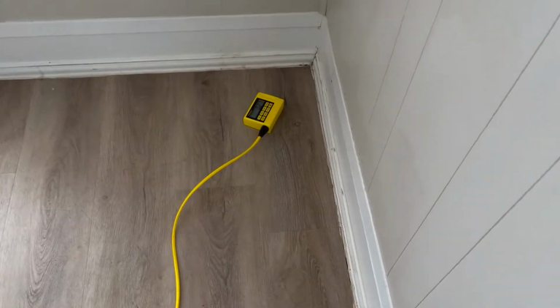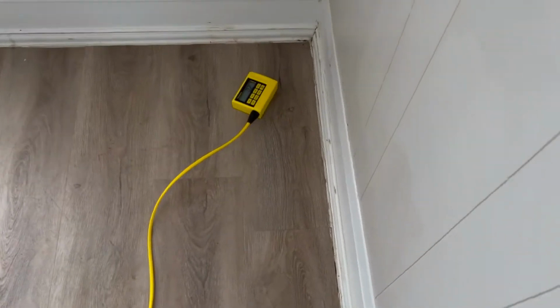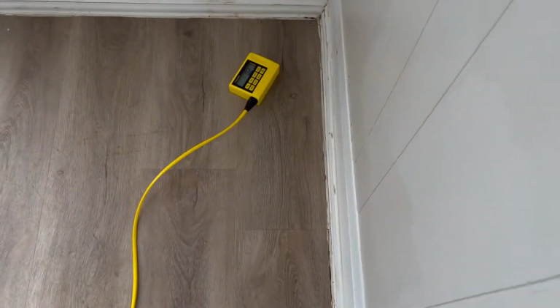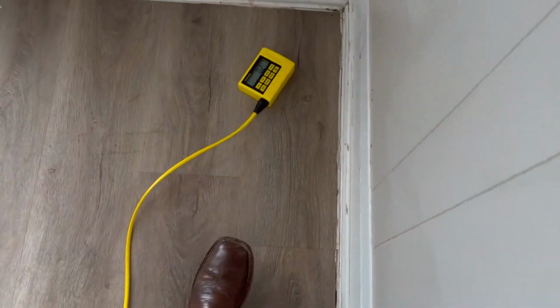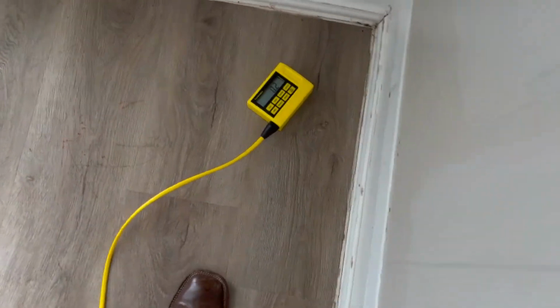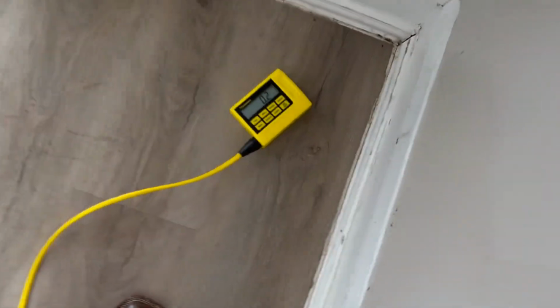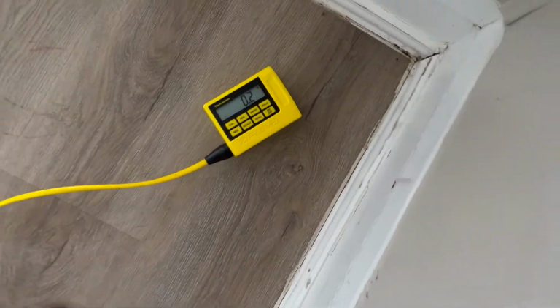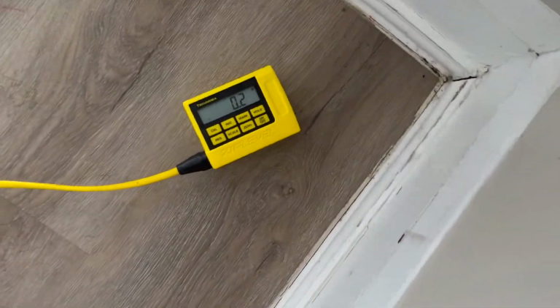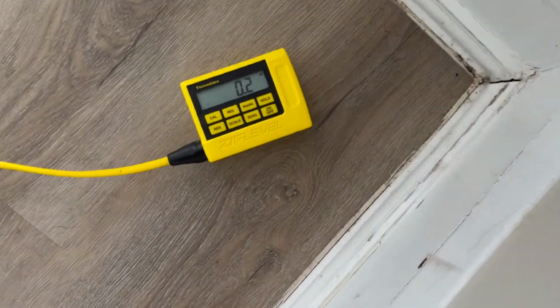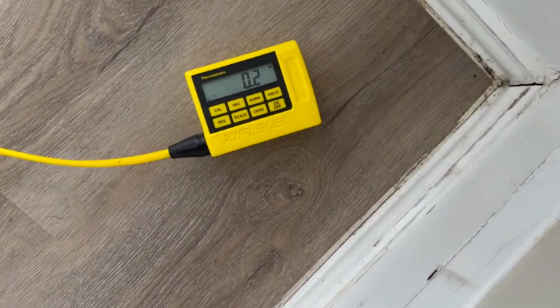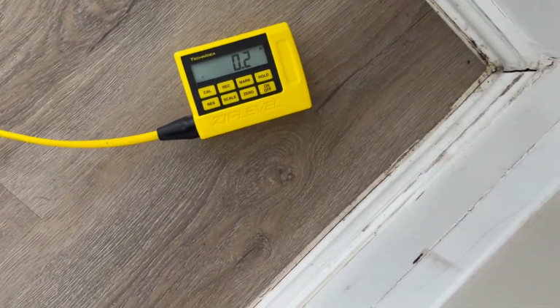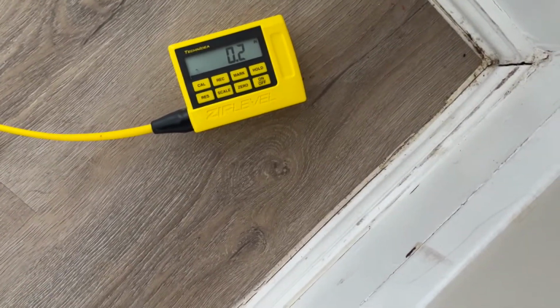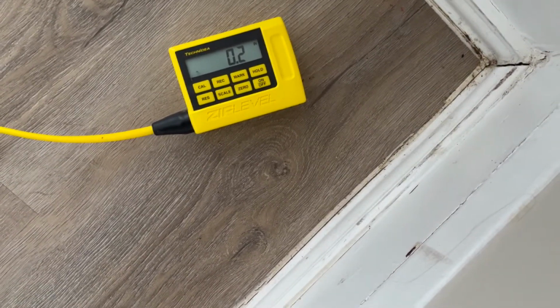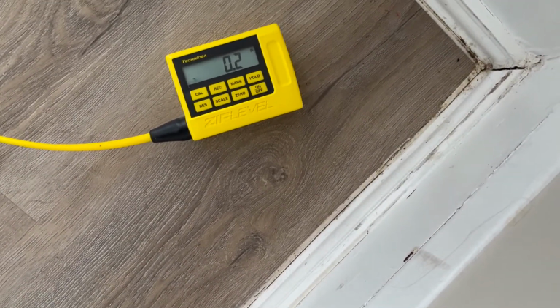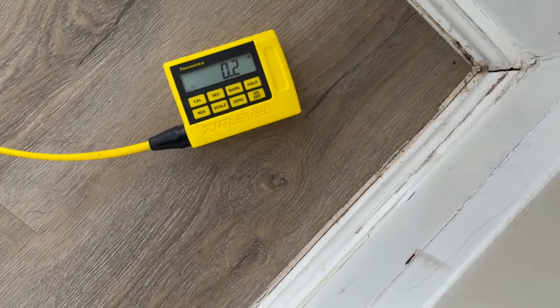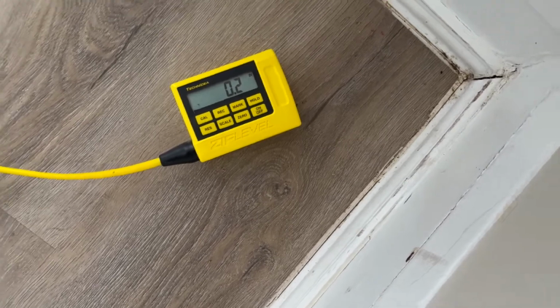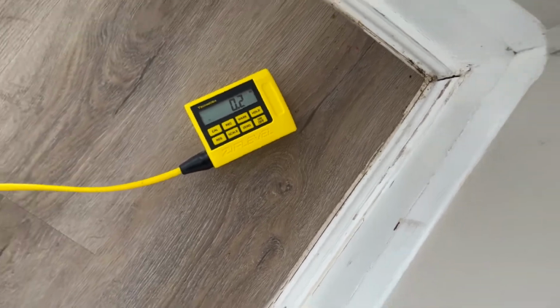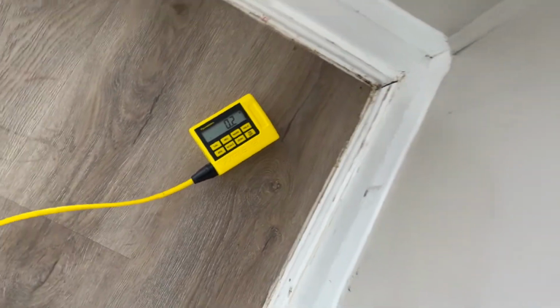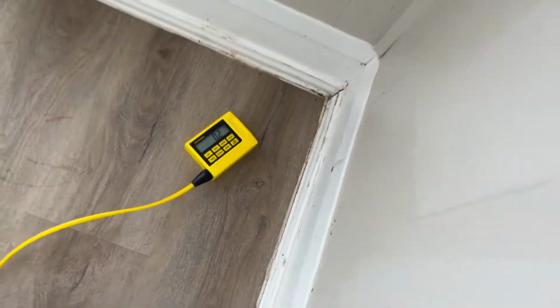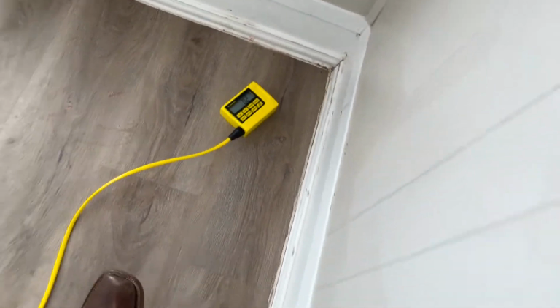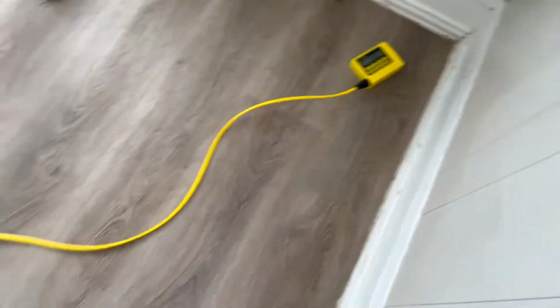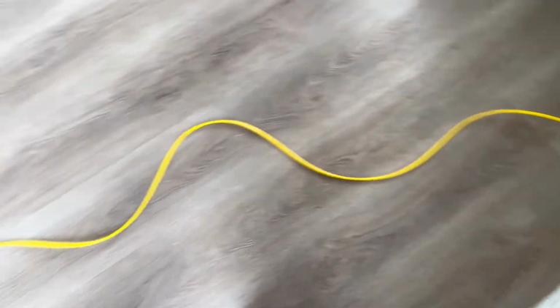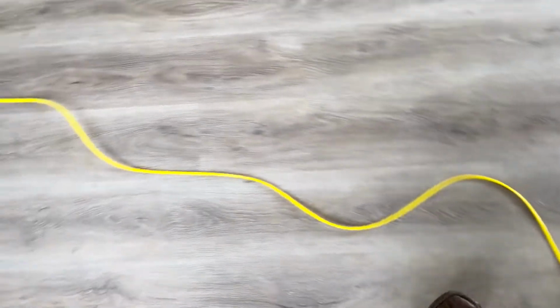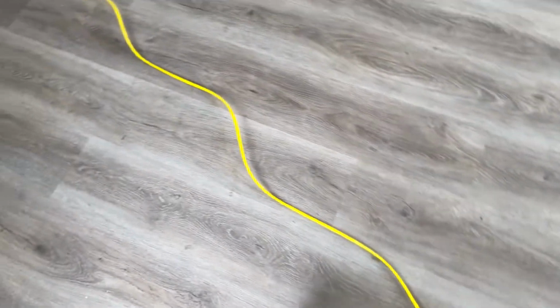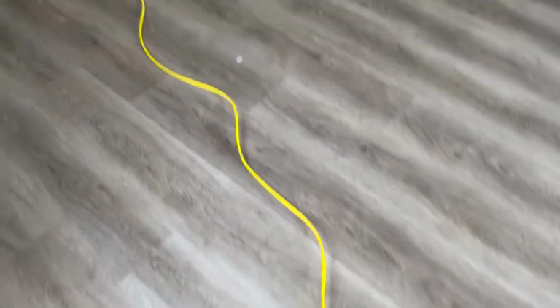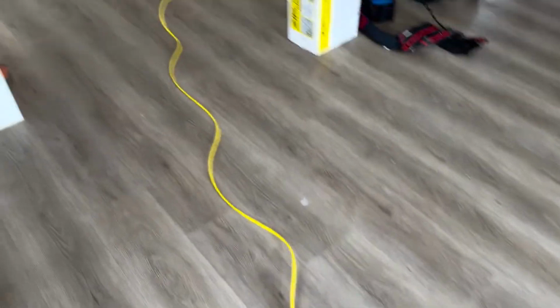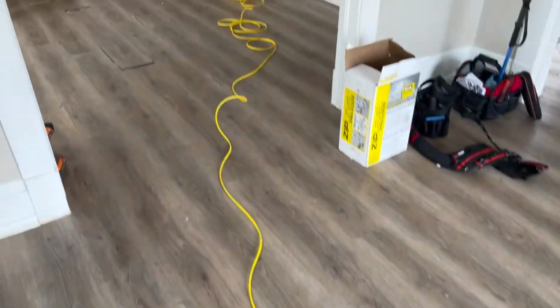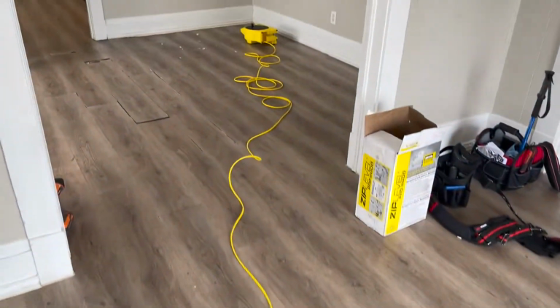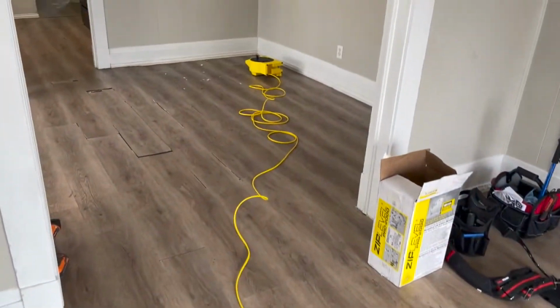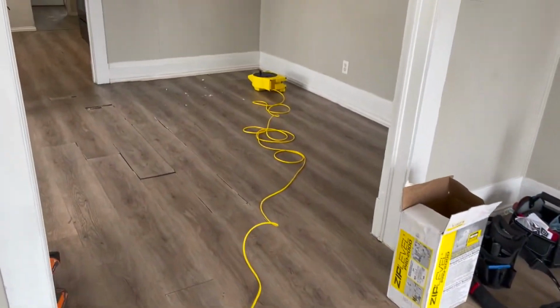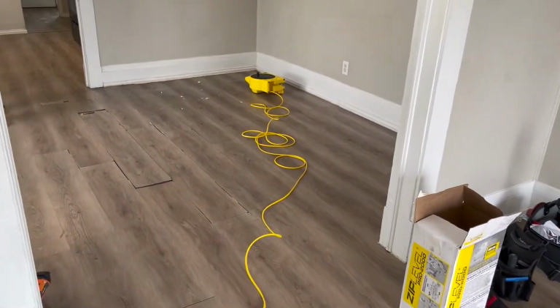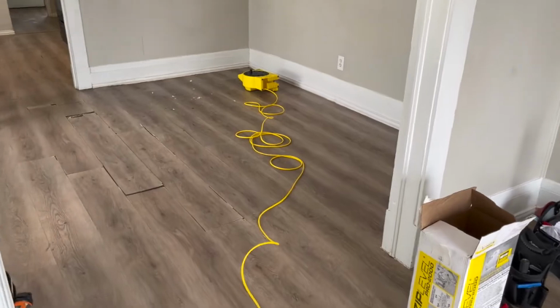Right here you can see that the house is 0.2 of an inch difference from where it was at the center of the house, maybe 15 or 20 feet in that direction.